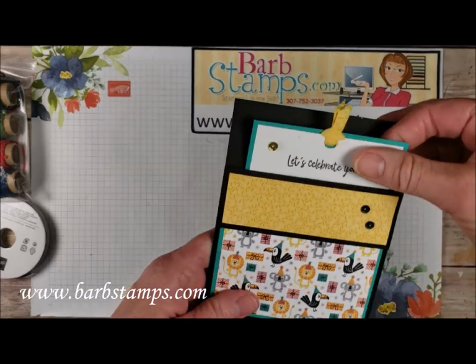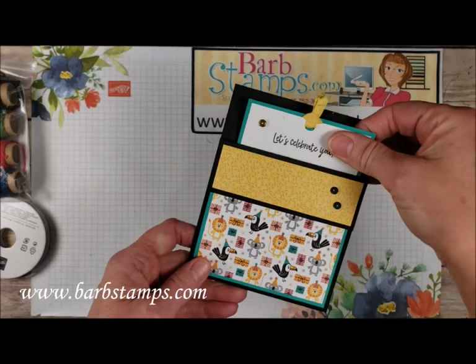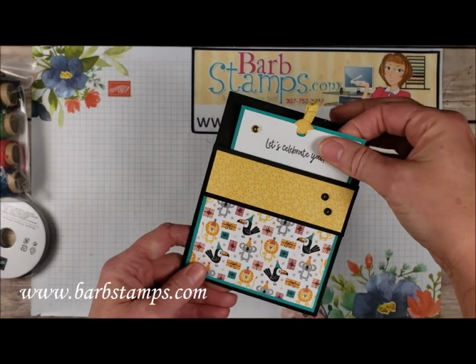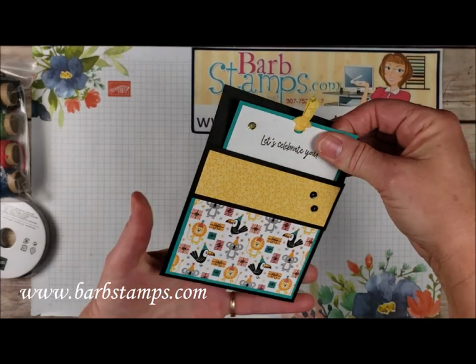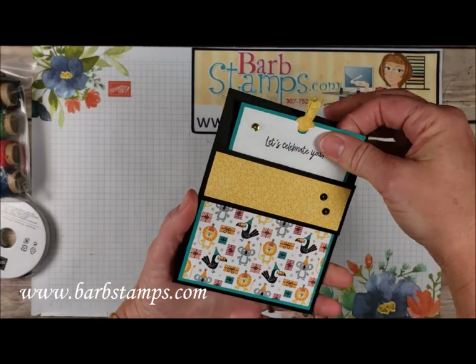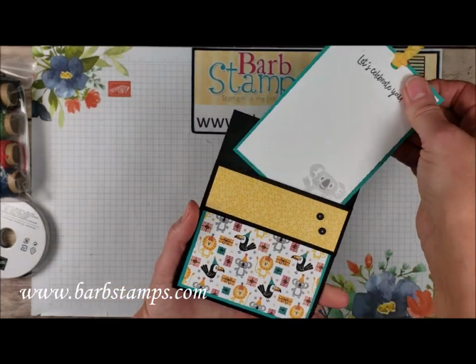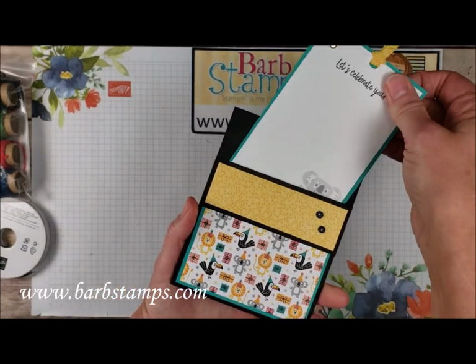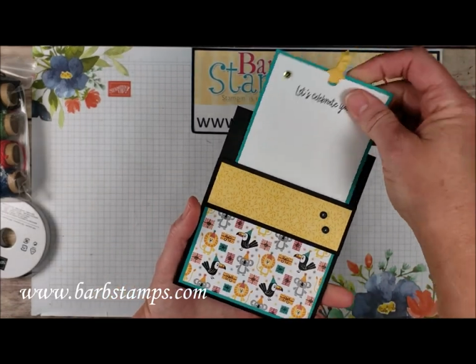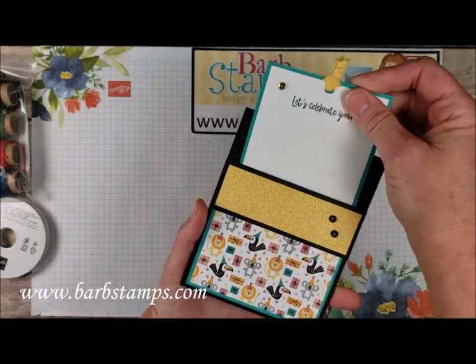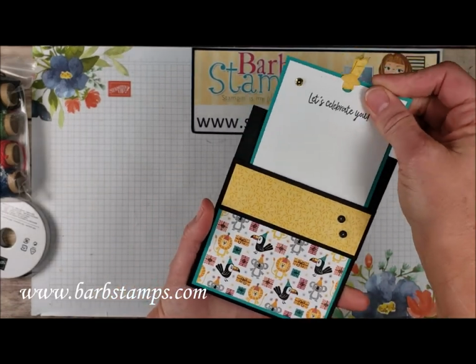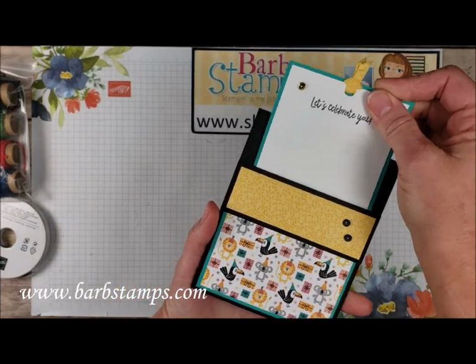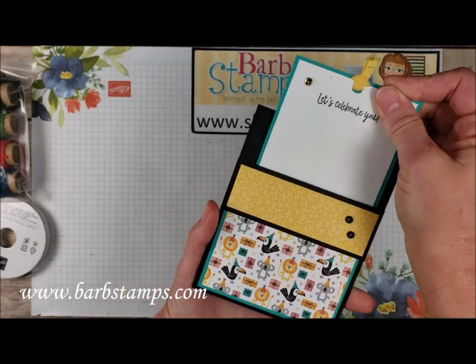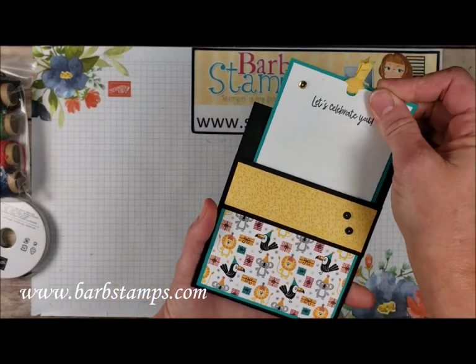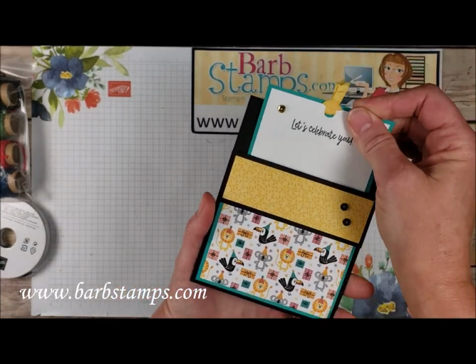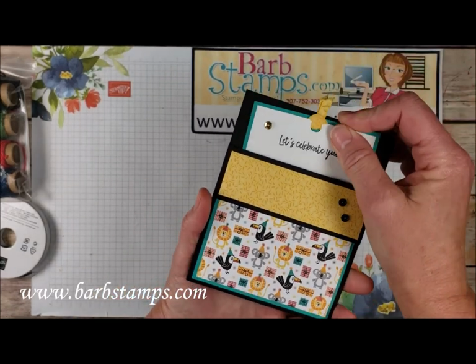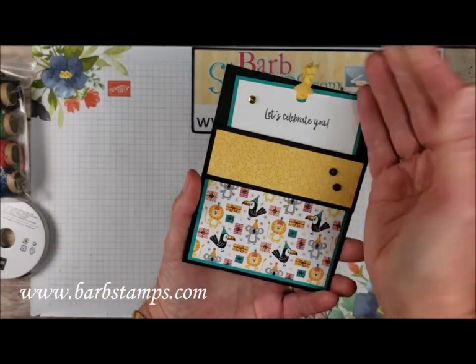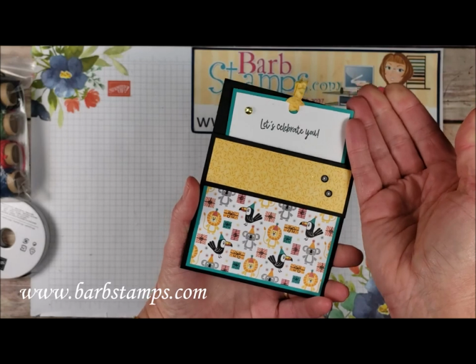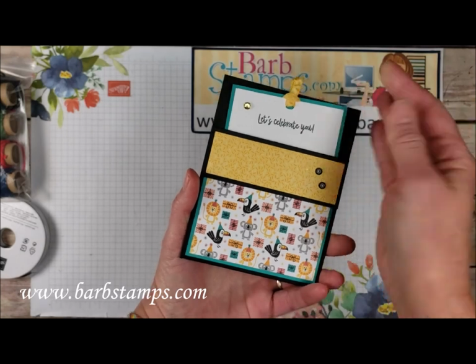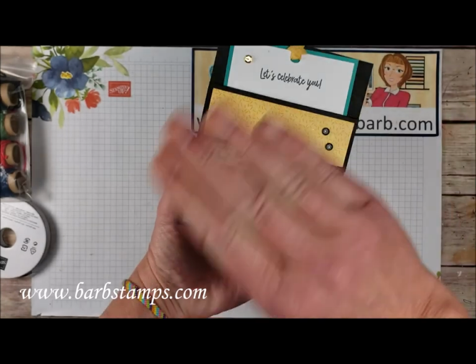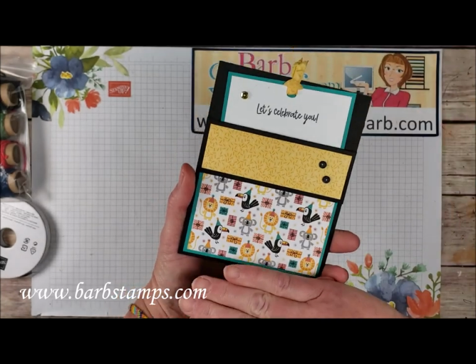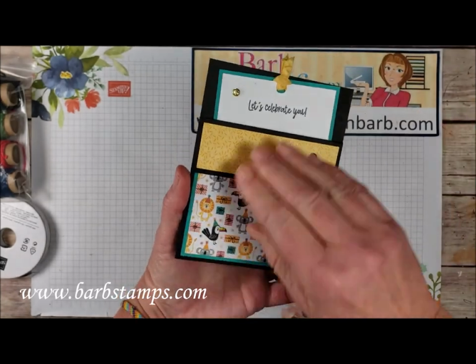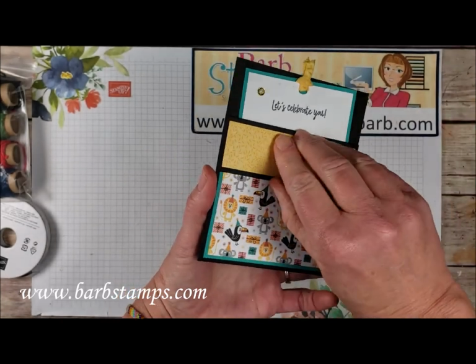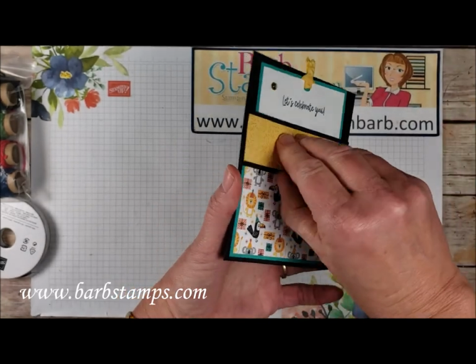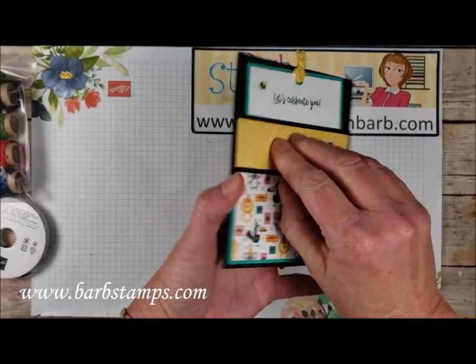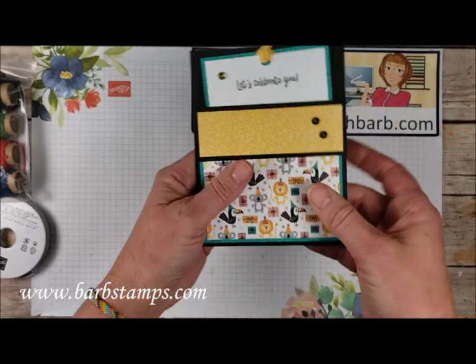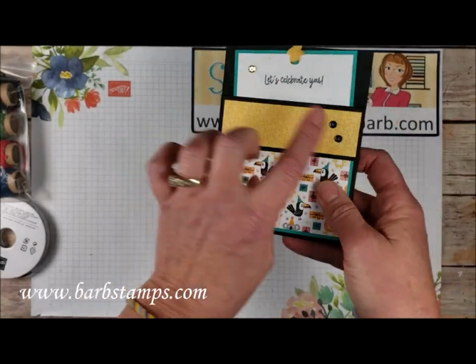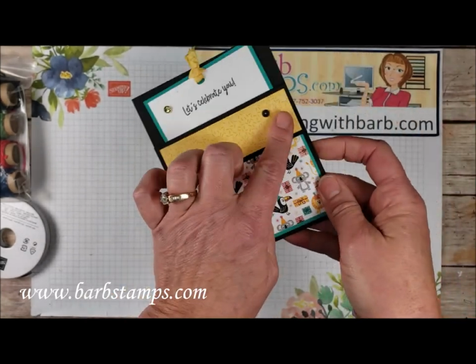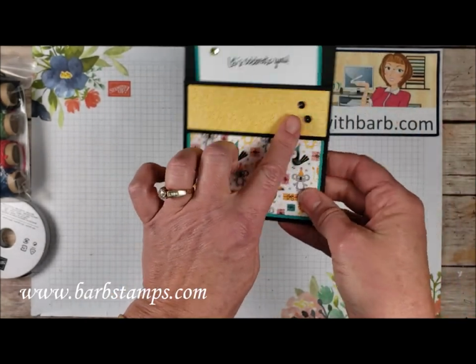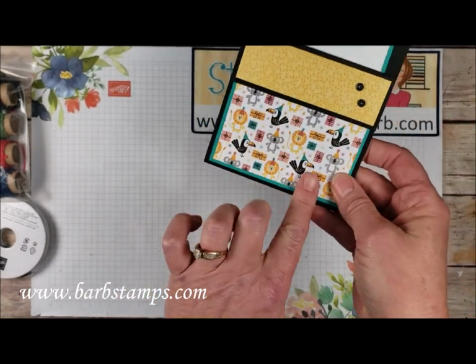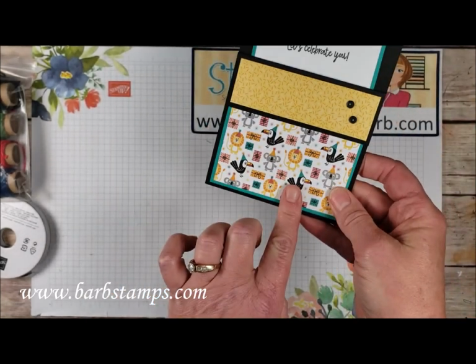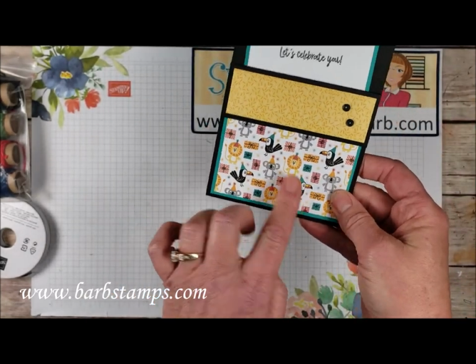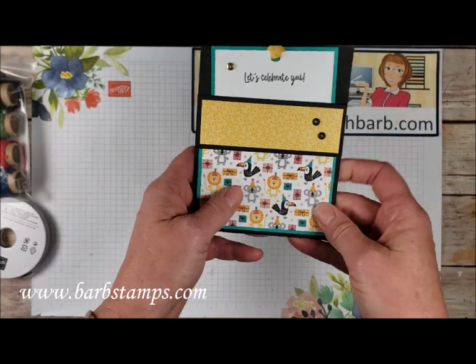Moving on to this fun fold card here. The card is cut to four and a quarter by 11, and then you fold it in half, and then you fold the top down, and then you can add Designer Series papers there.